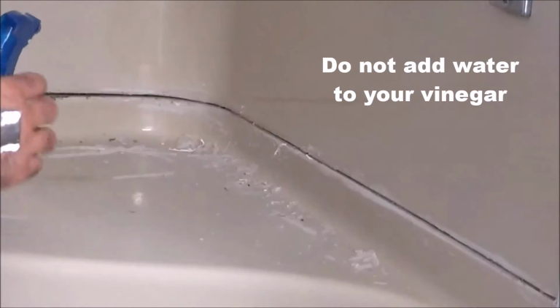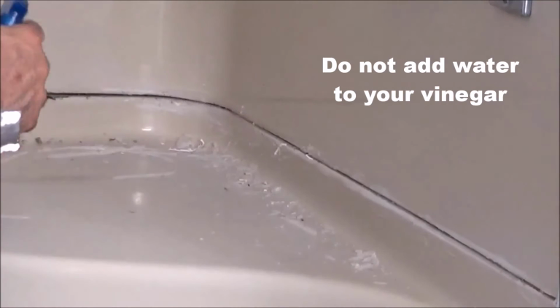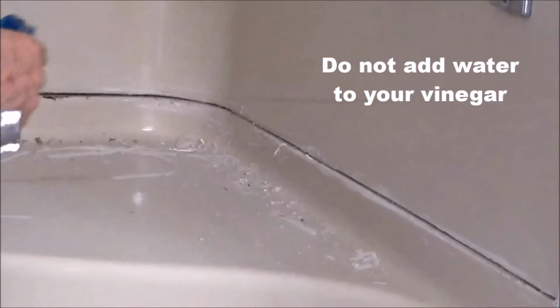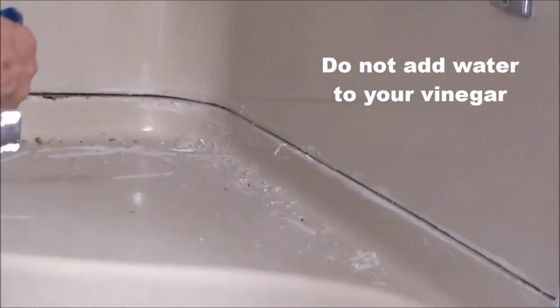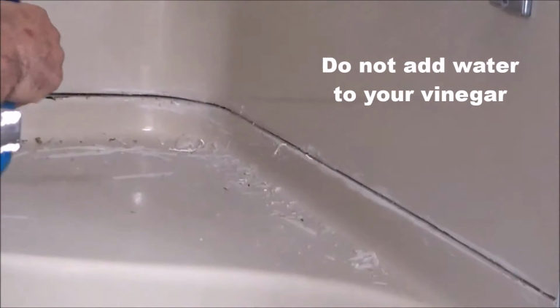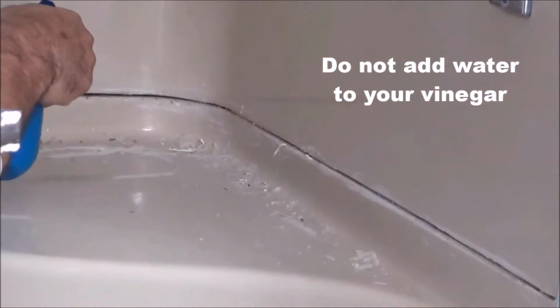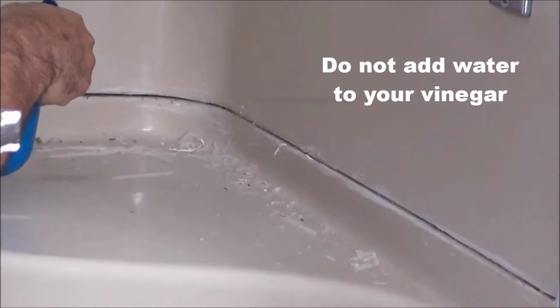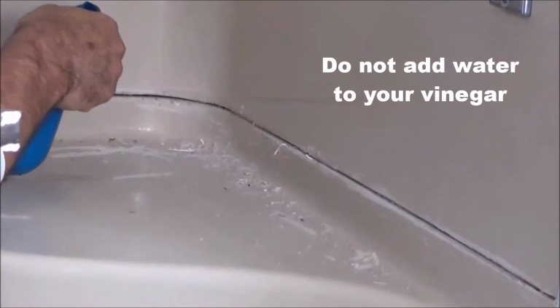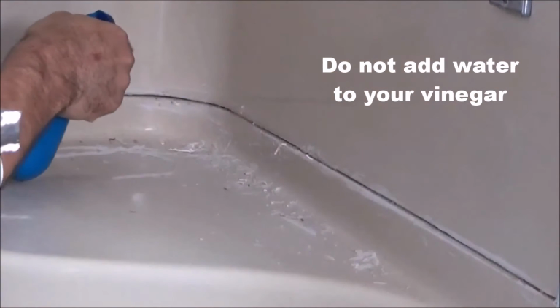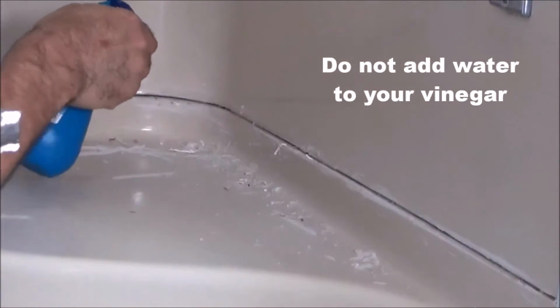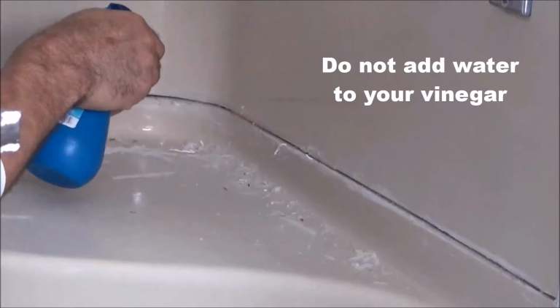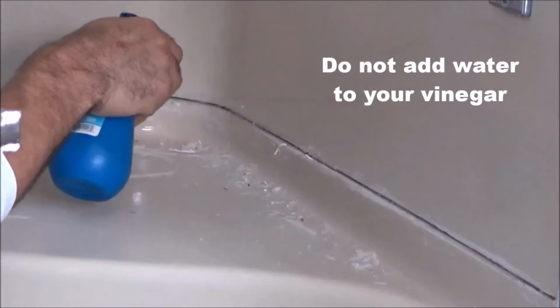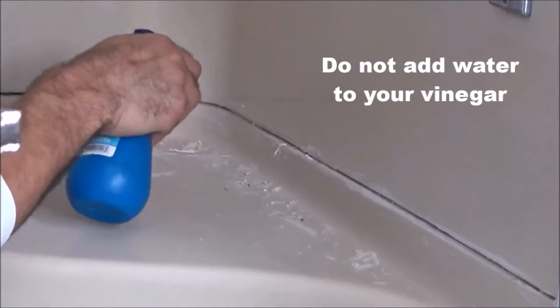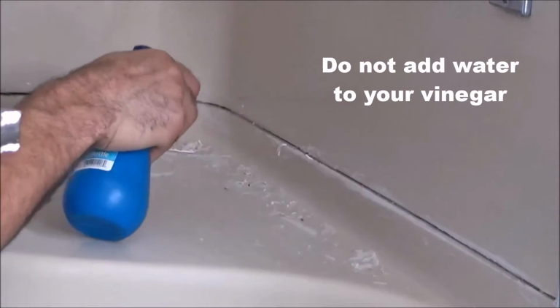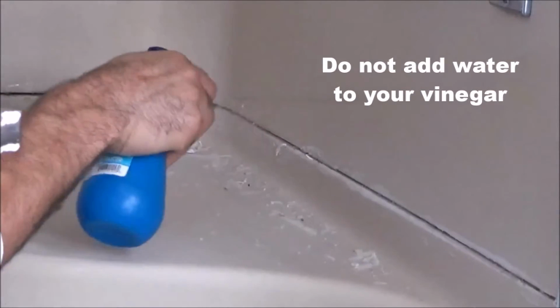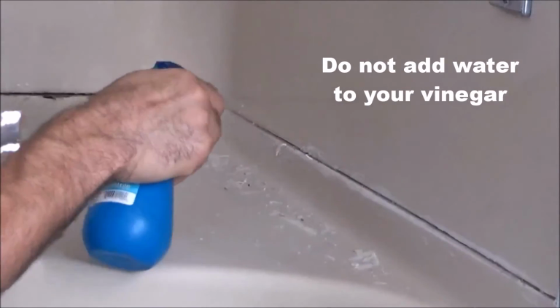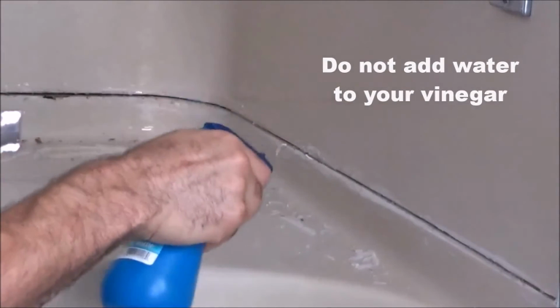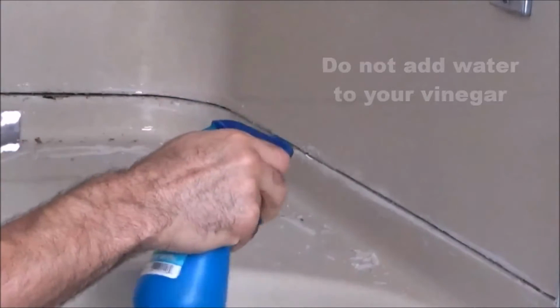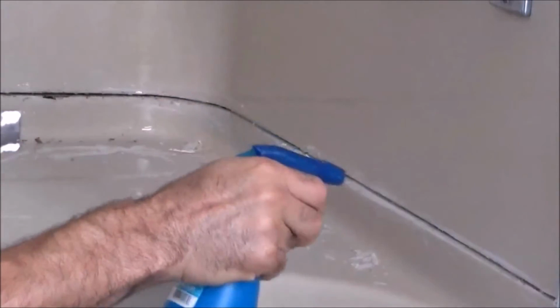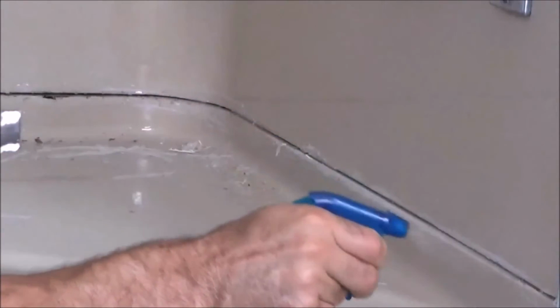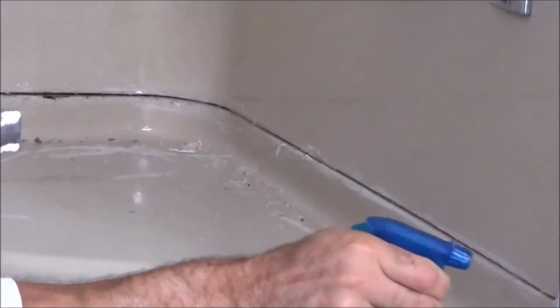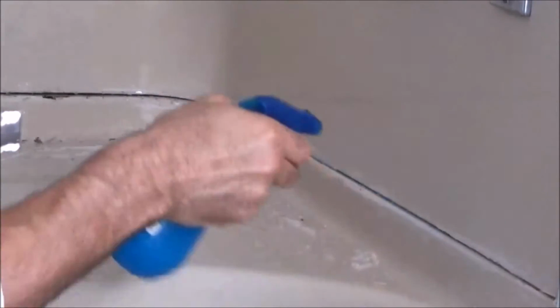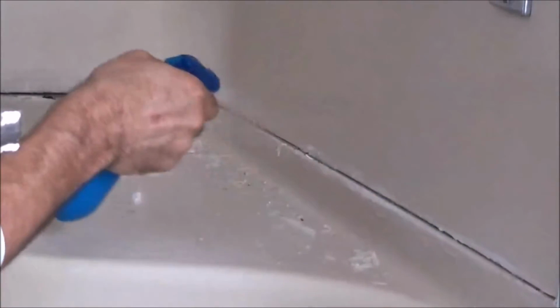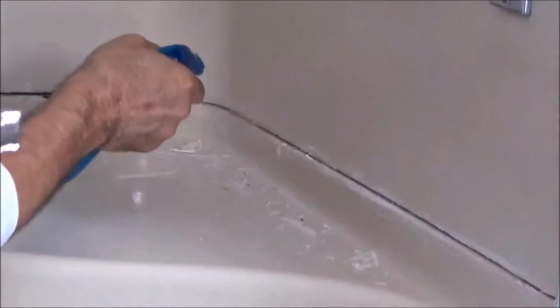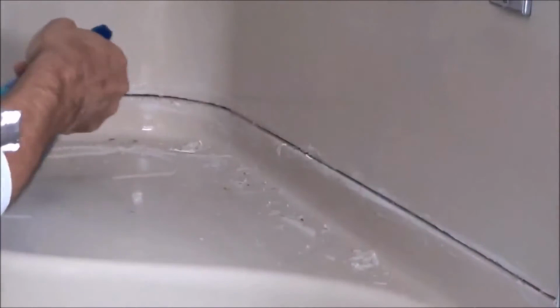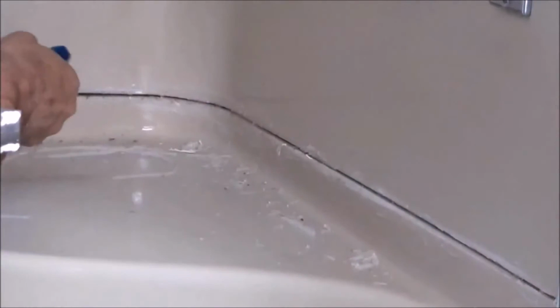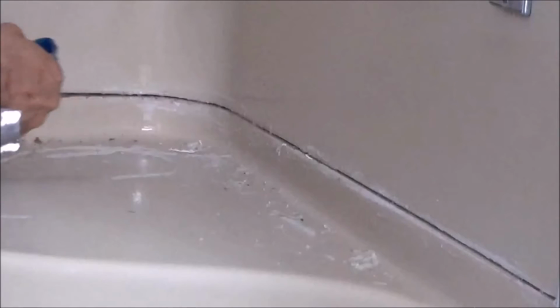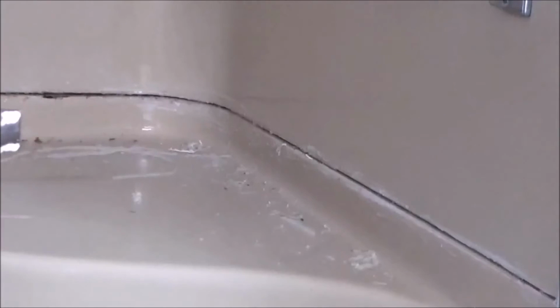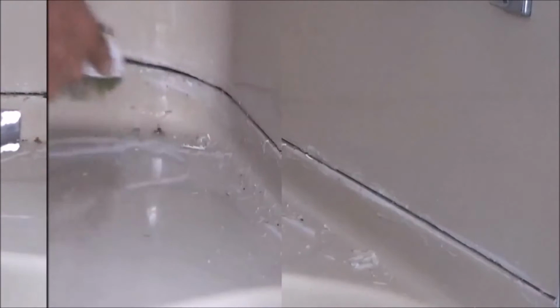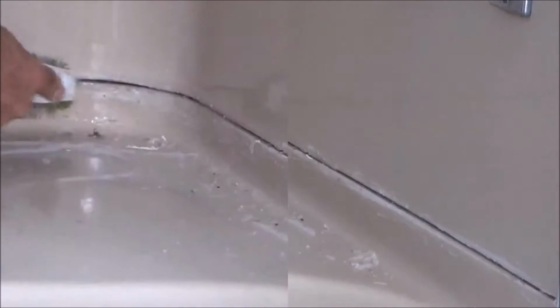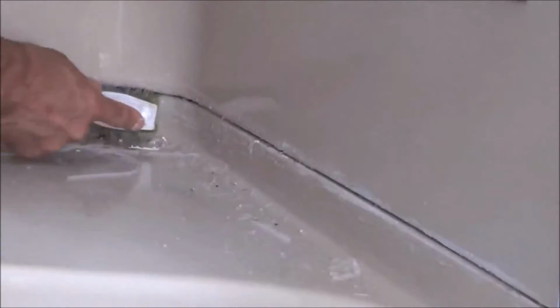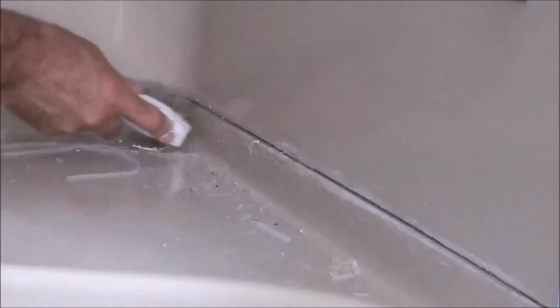Next I use pure white vinegar in a spray bottle to remove all the caulking and the mildew. White vinegar is a natural mildew killer.